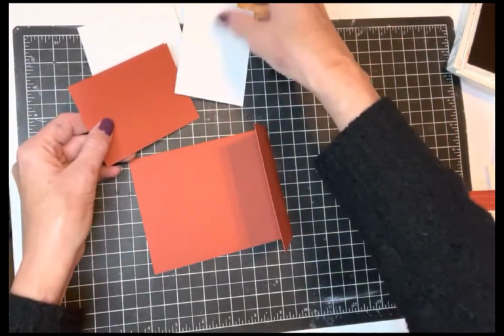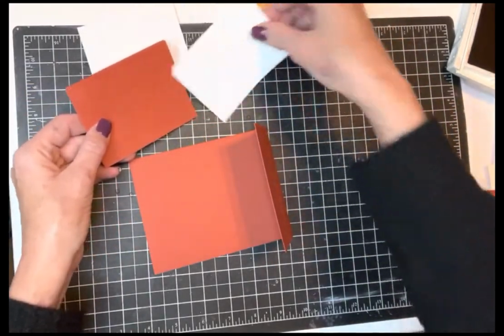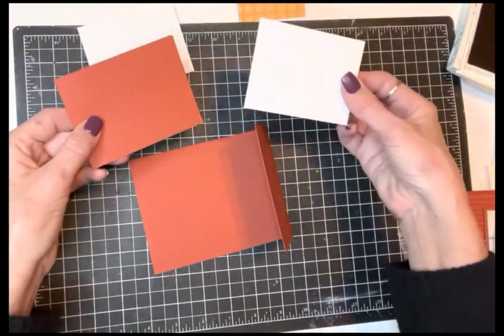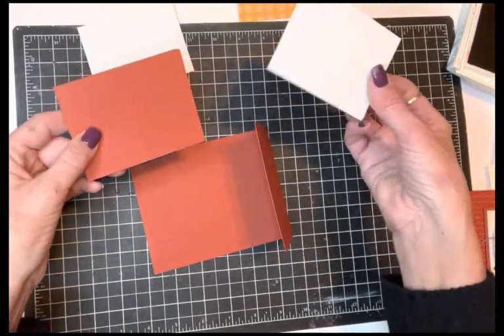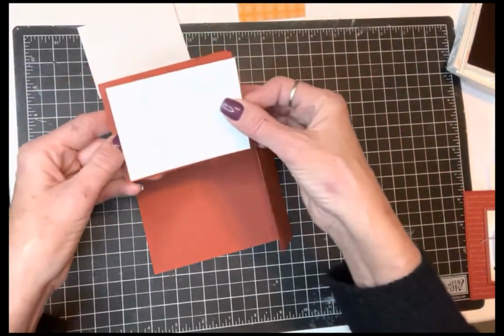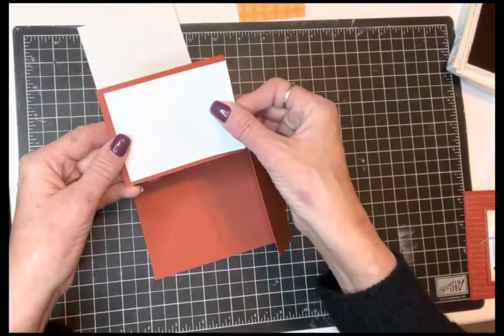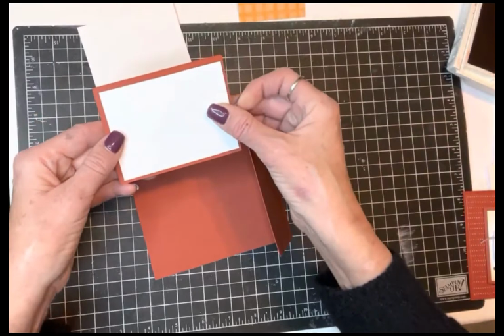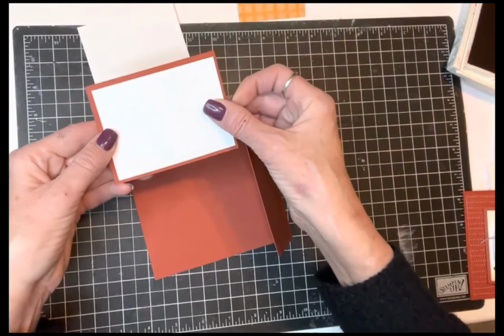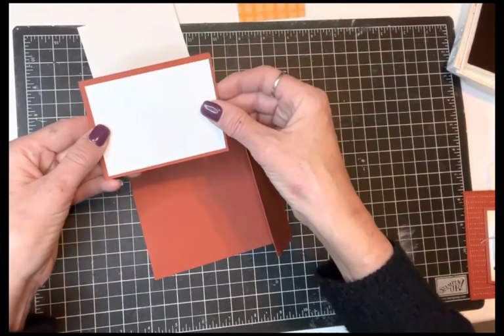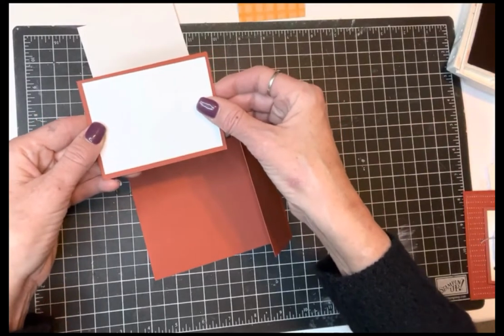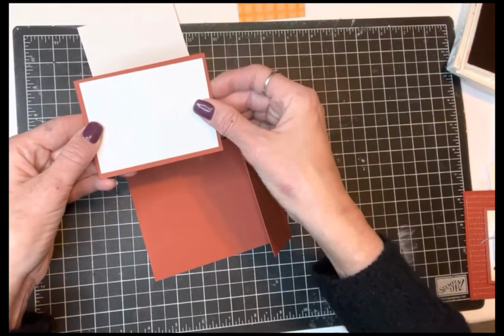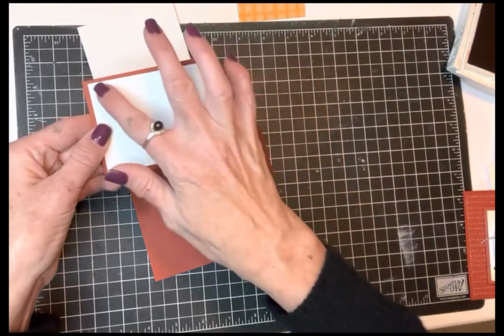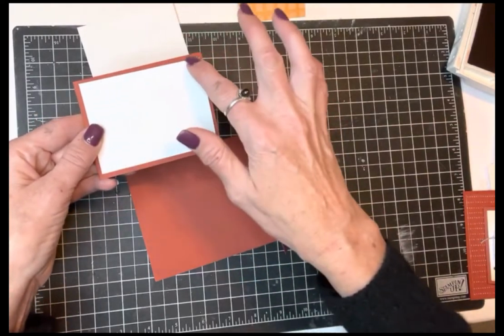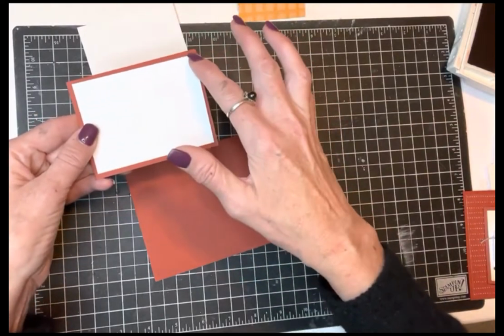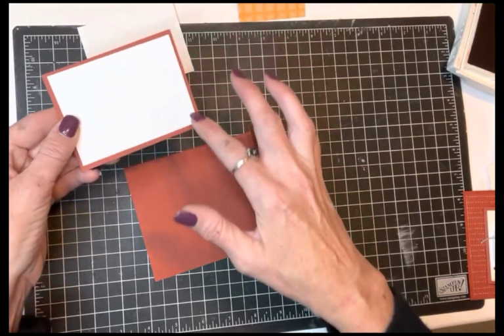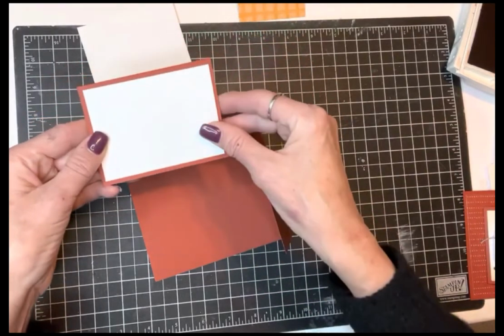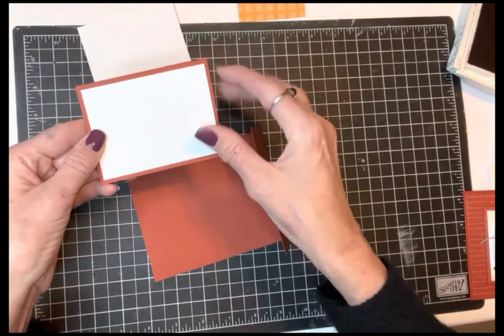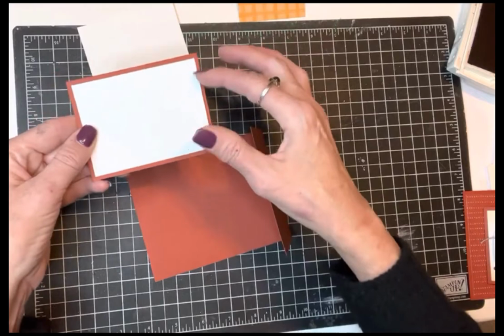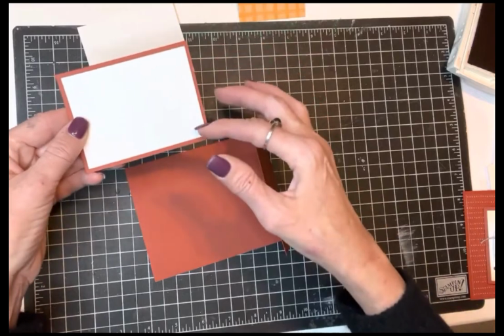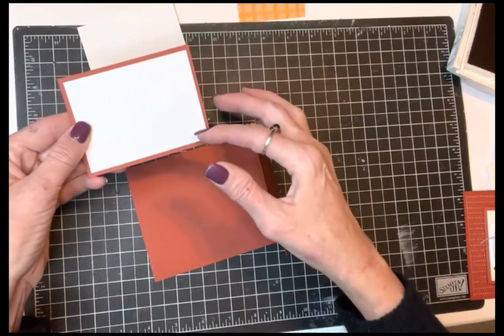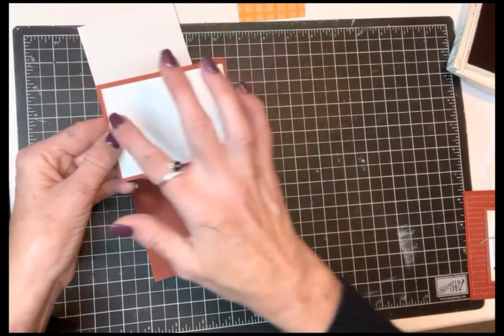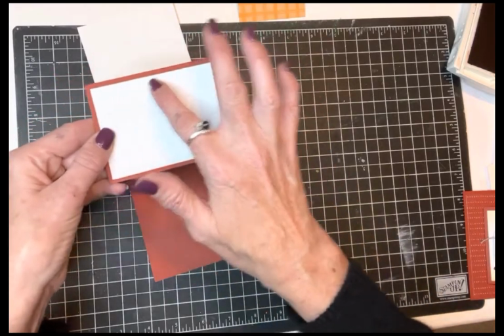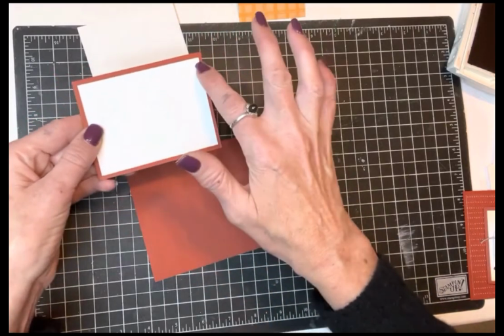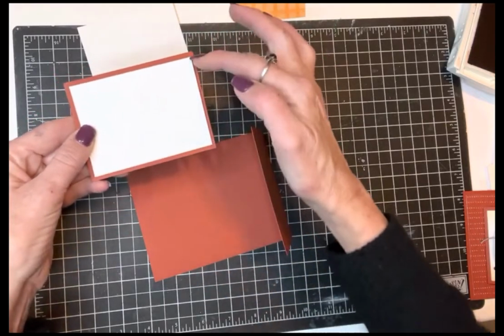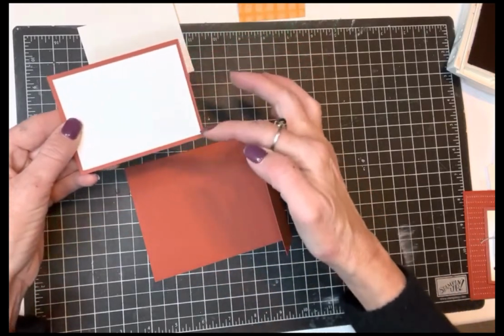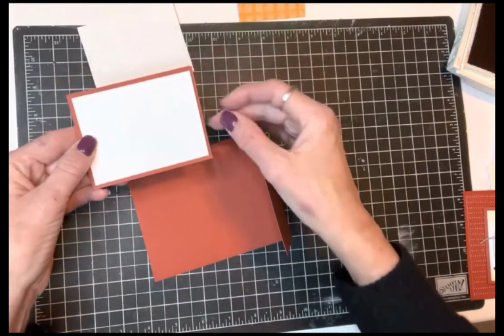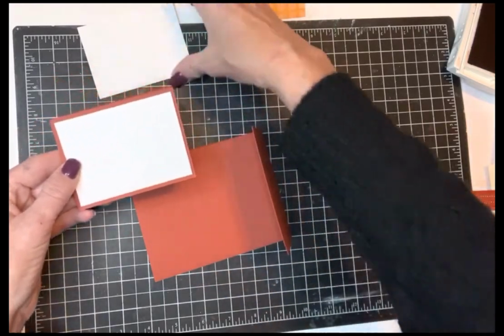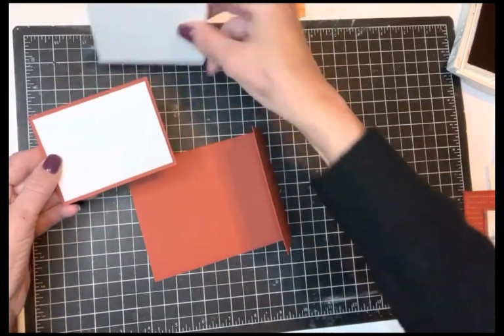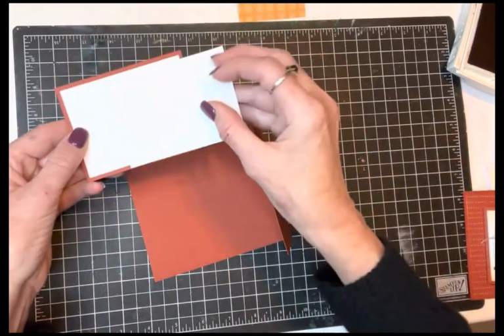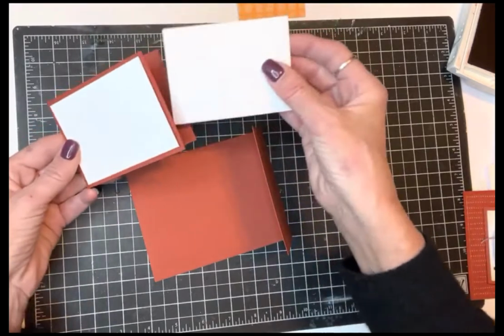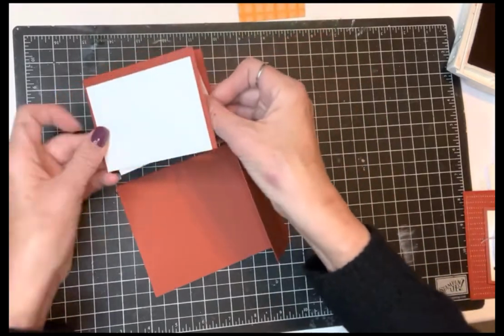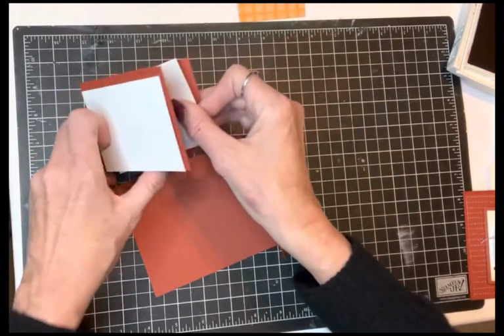I'll have all these measurements on my website. I just cut a little layering piece on top — this is a quarter inch shorter on each side, so it's going to be 3 and 3/4 by 2 and 3/4. I cut two of those so I'll sandwich these together.